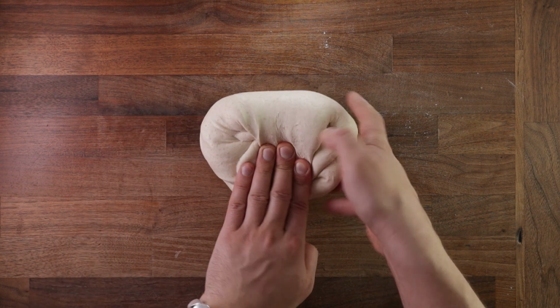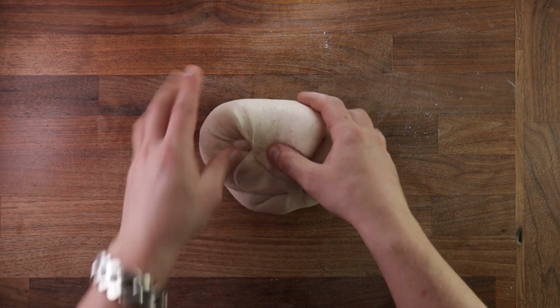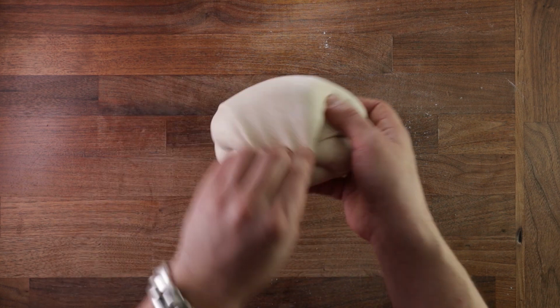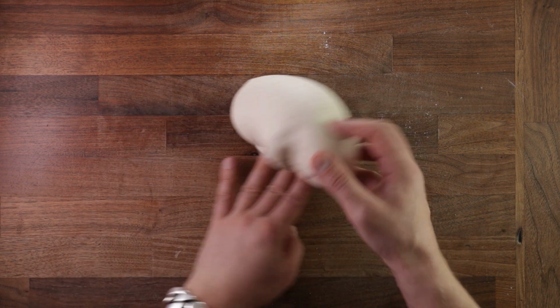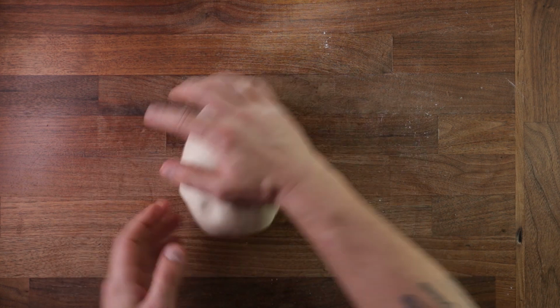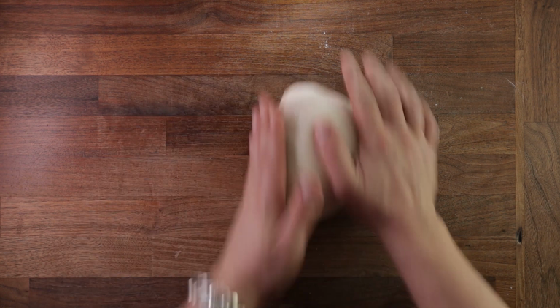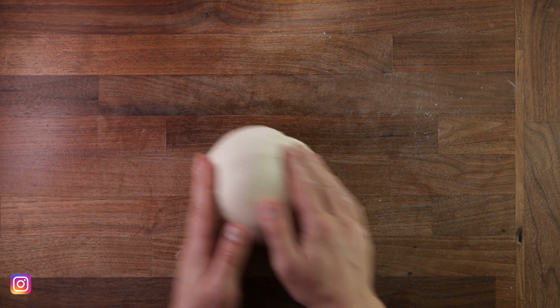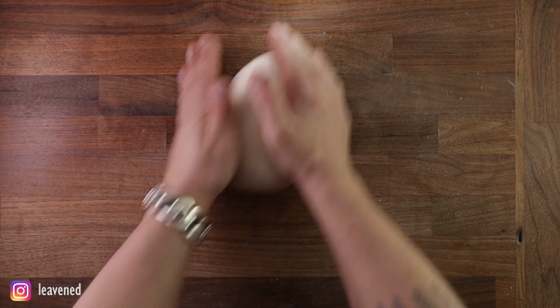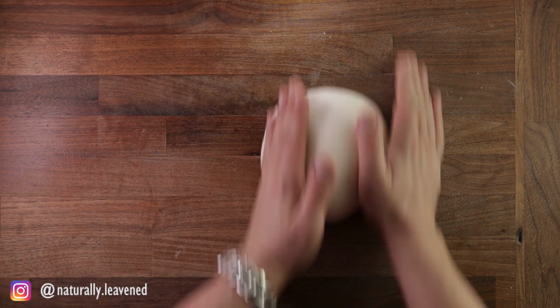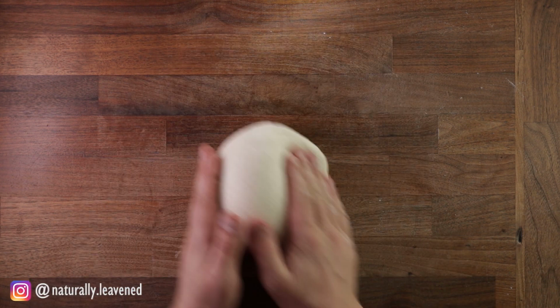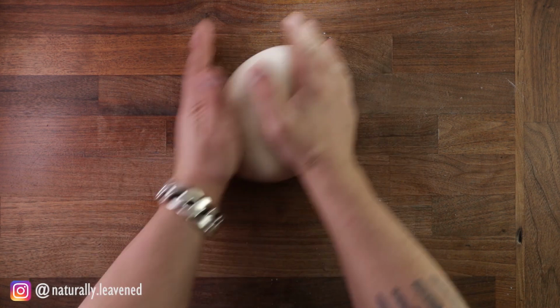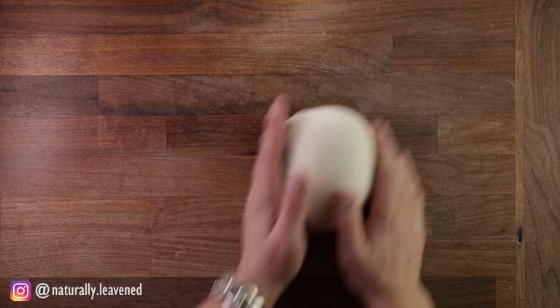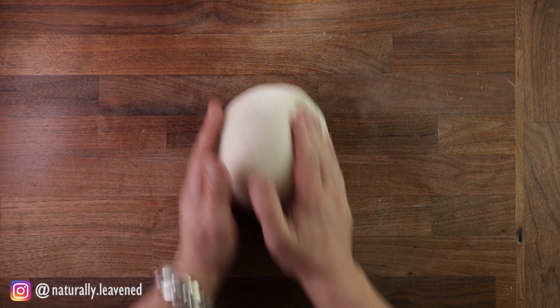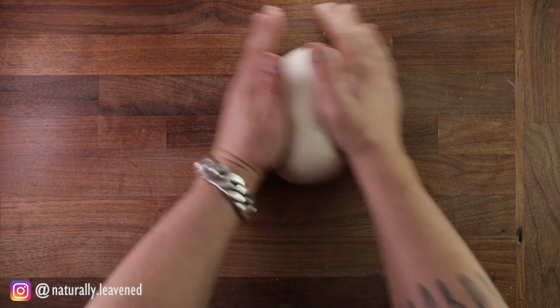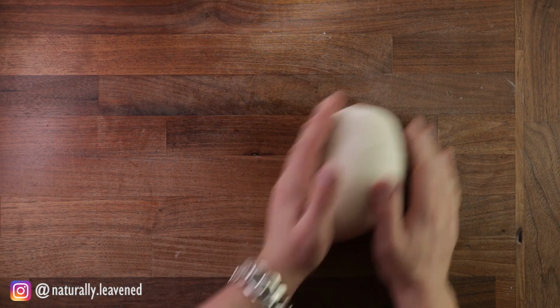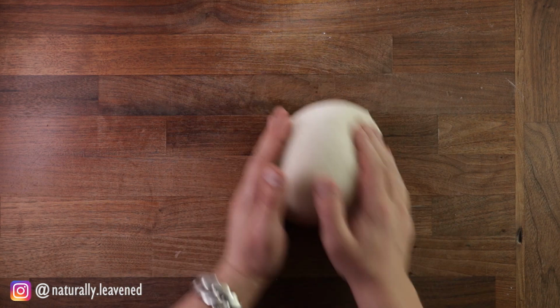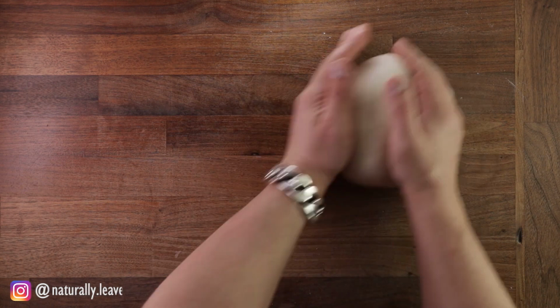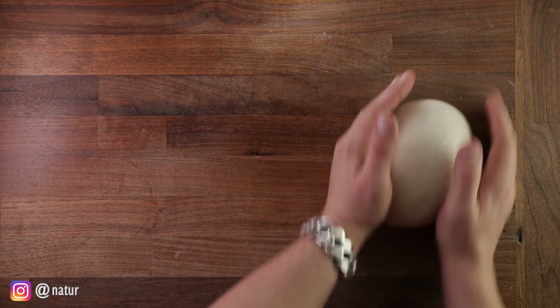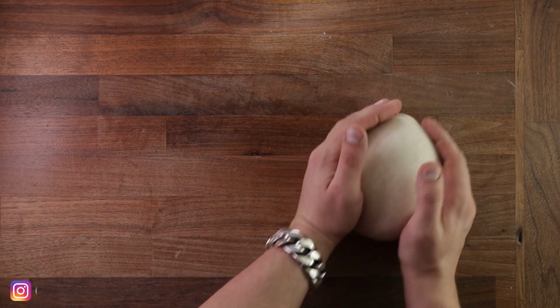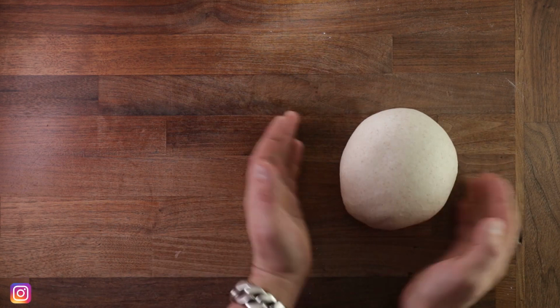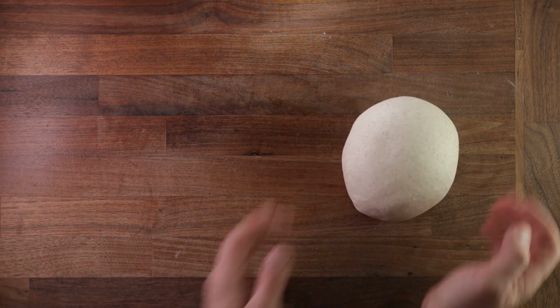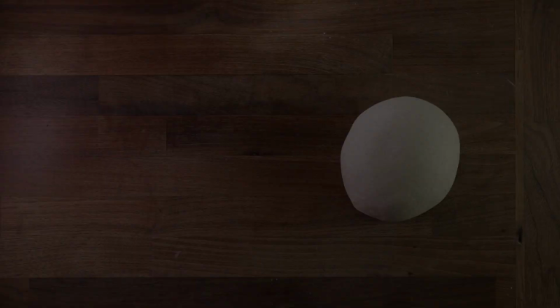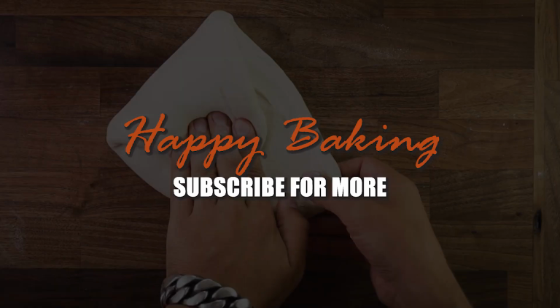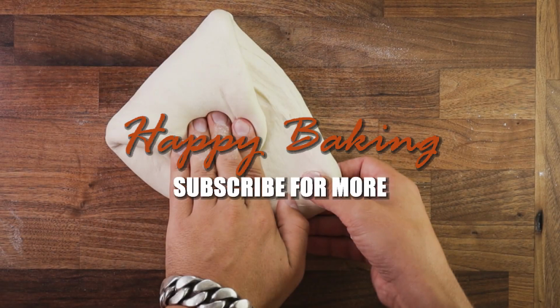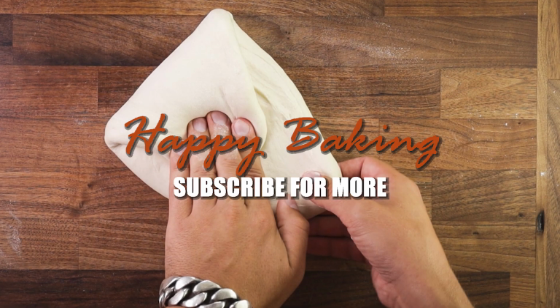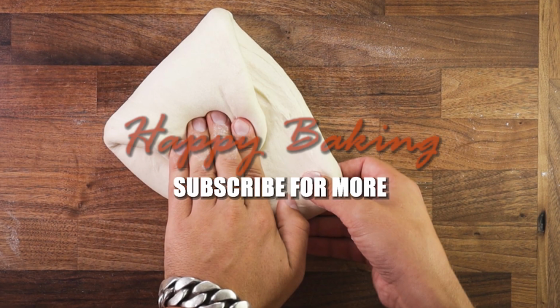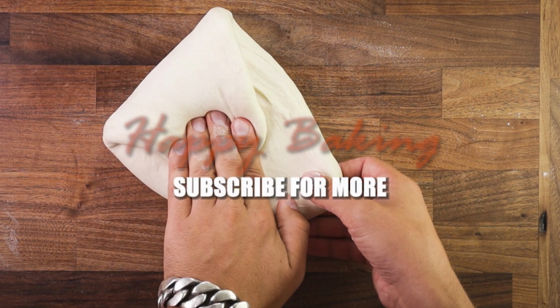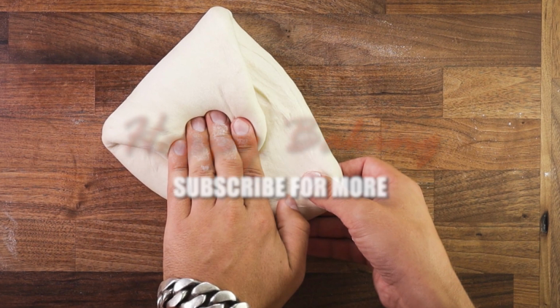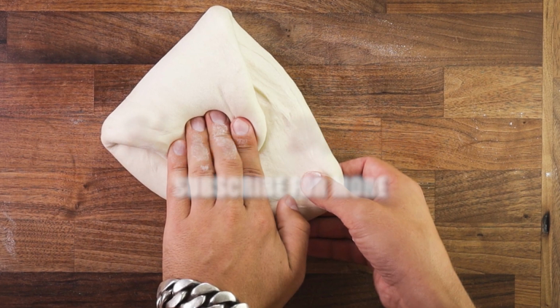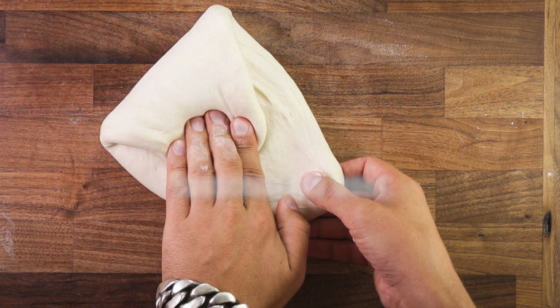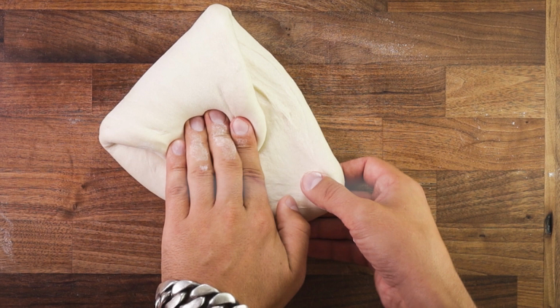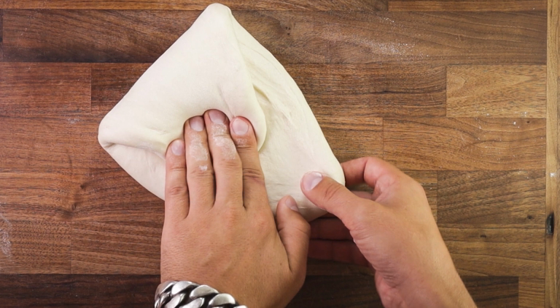But as always, if you have any questions or suggestions, write them down in the comments and check out my Instagram. If you are new to this channel, consider subscribing. Thank you for watching, and I'll see you in the next one.